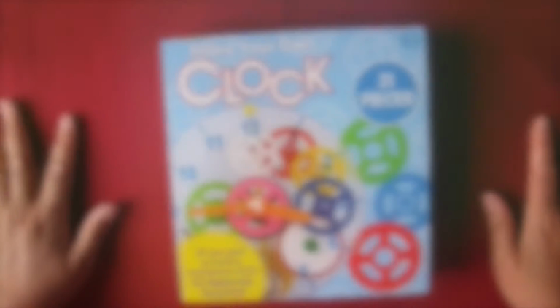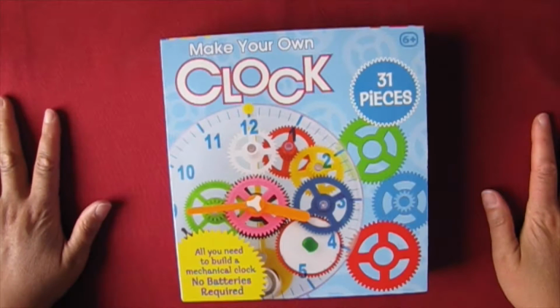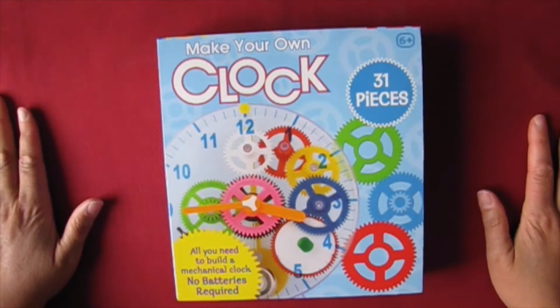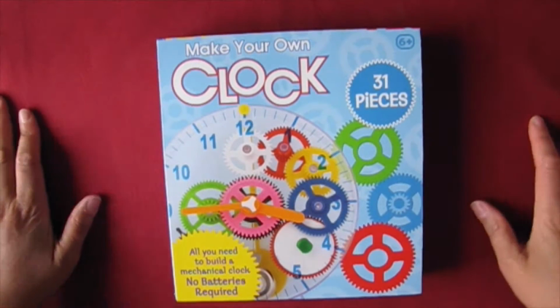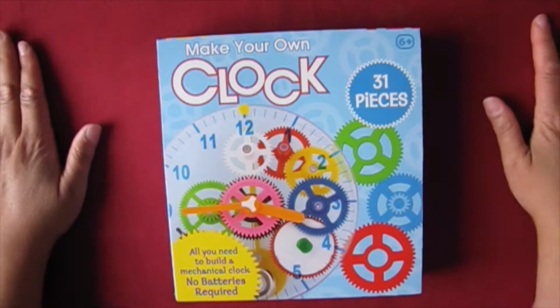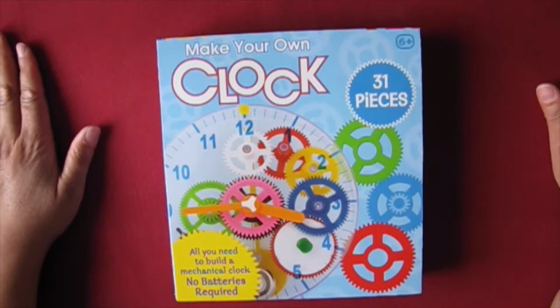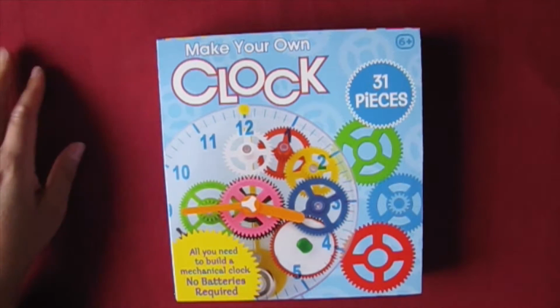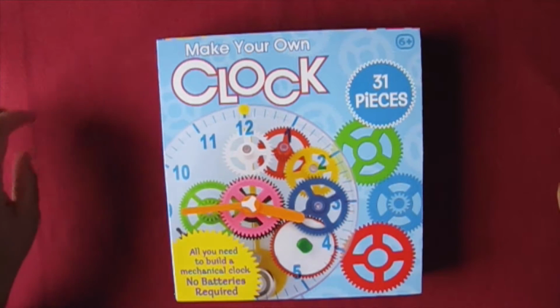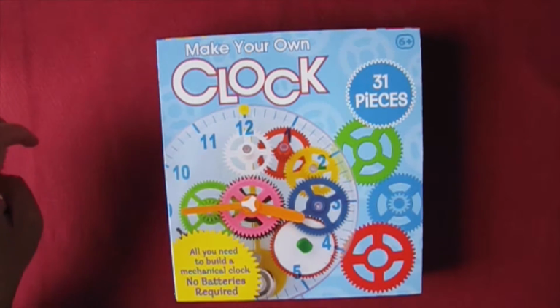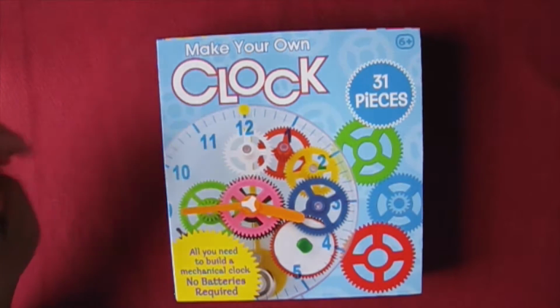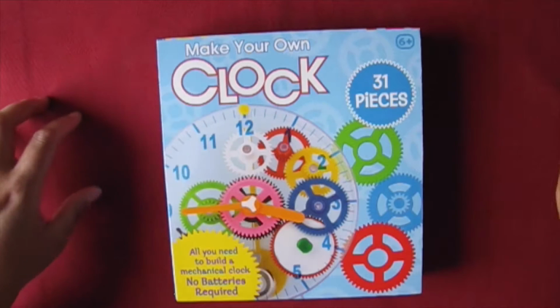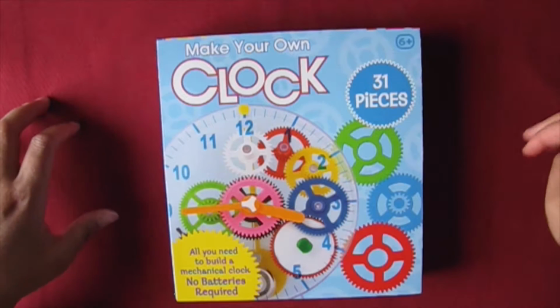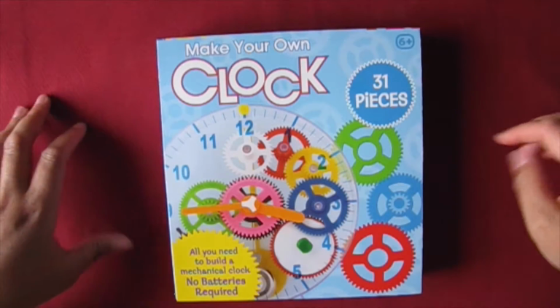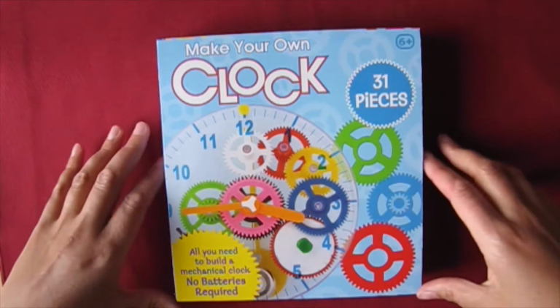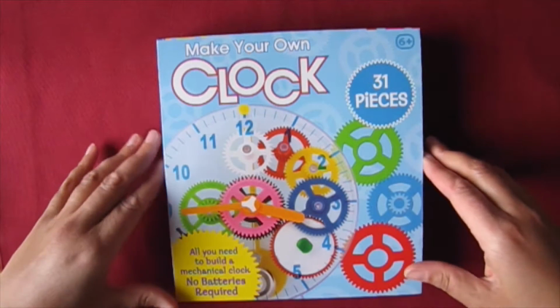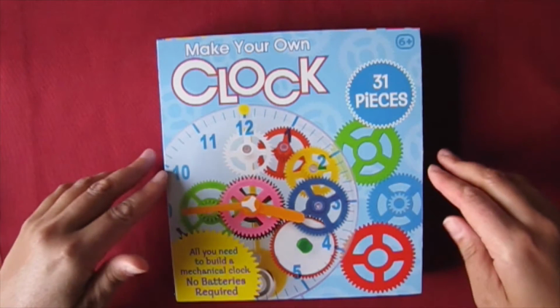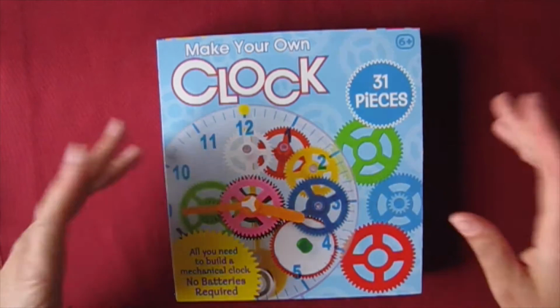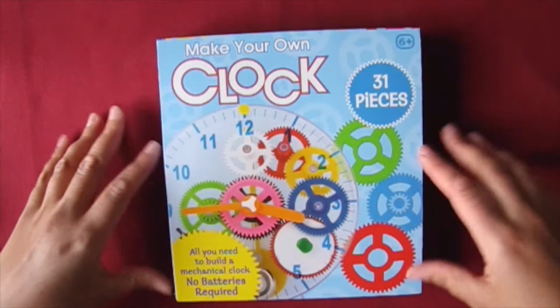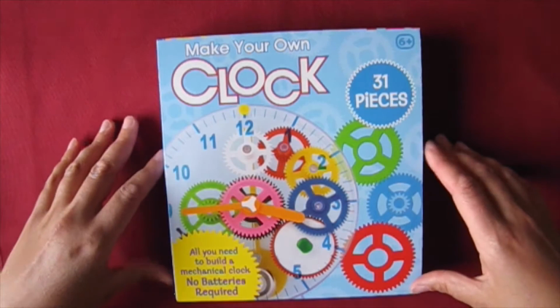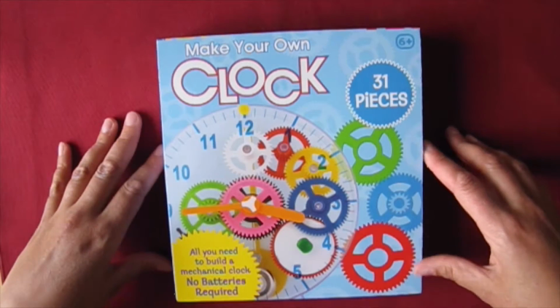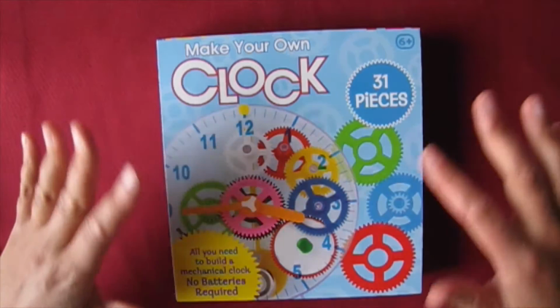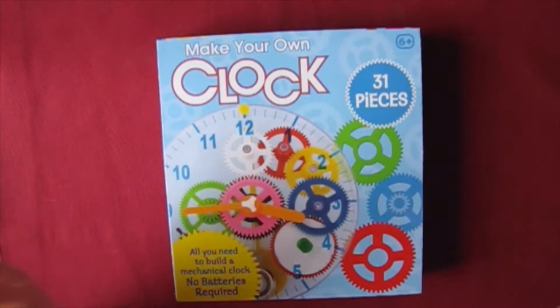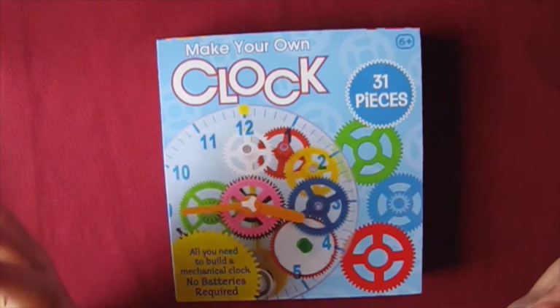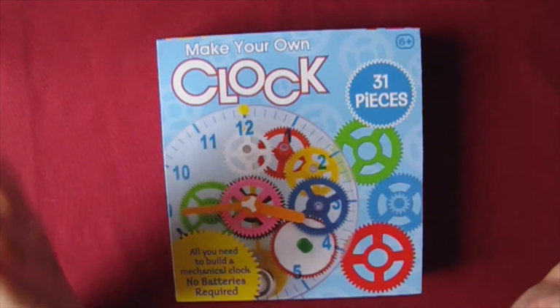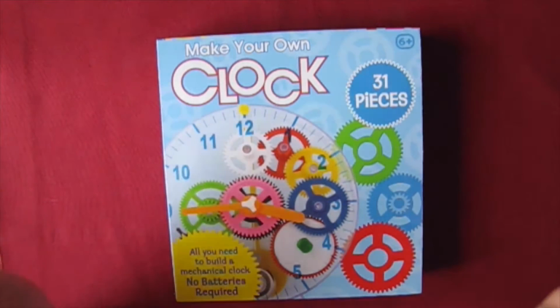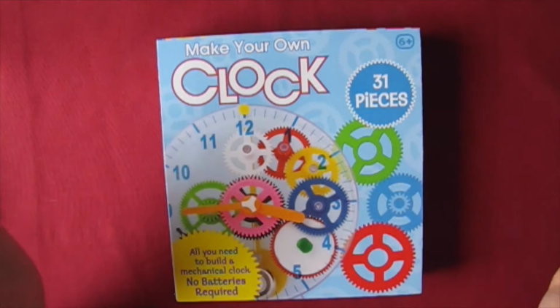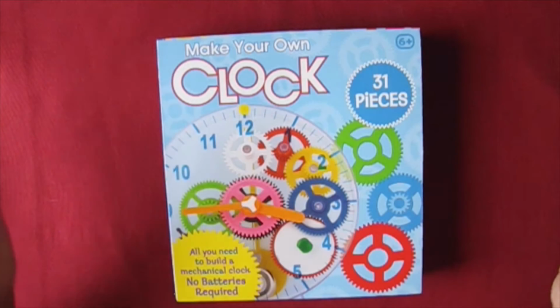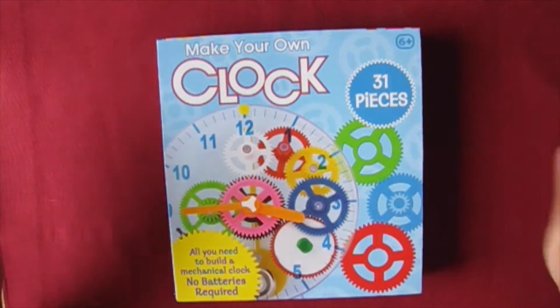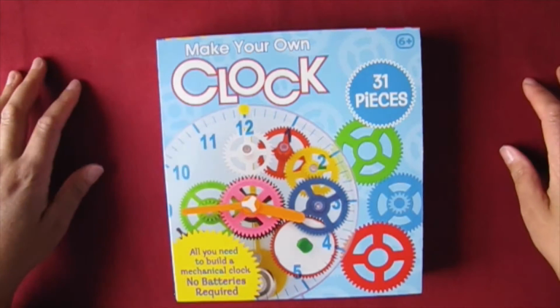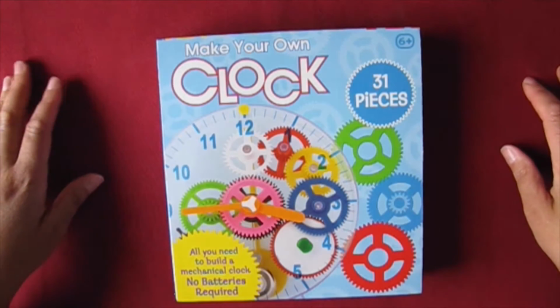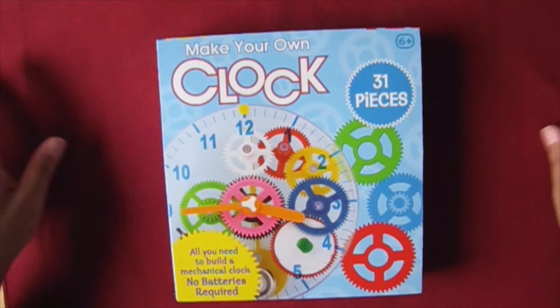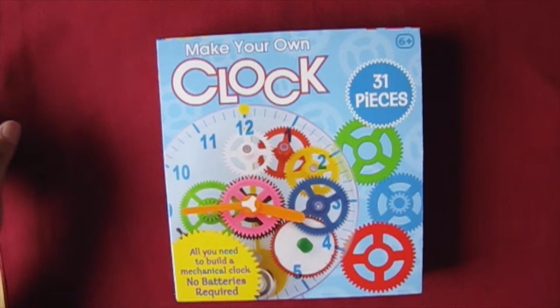Clocks are cool, but do you know much about them? I've come to realize my knowledge on how clocks work is very basic. I want to know more. So let's kick start a clock study by putting this clock kit together.